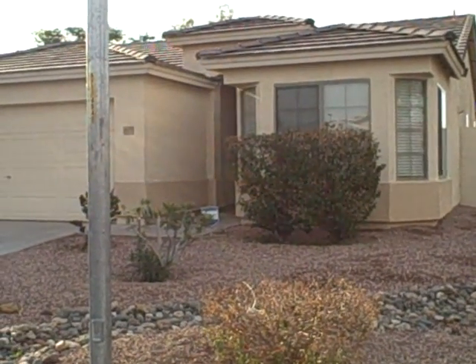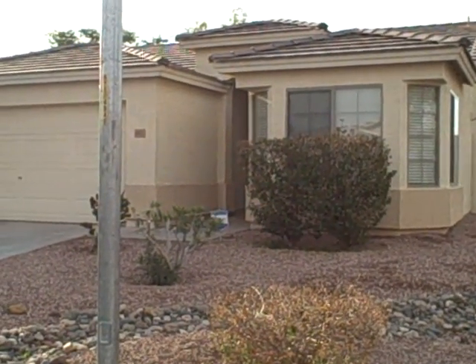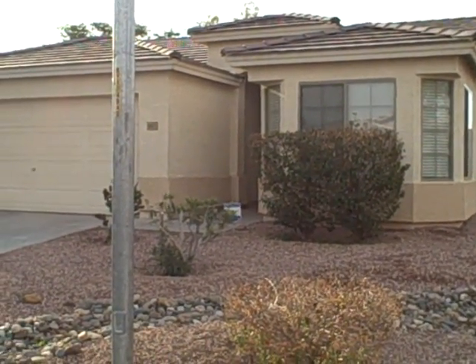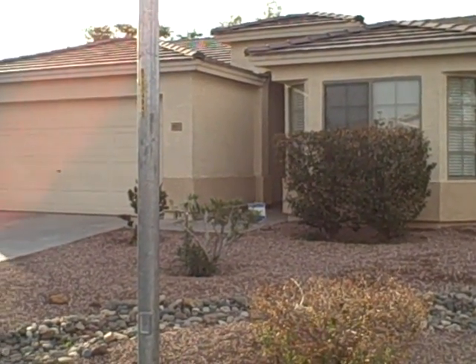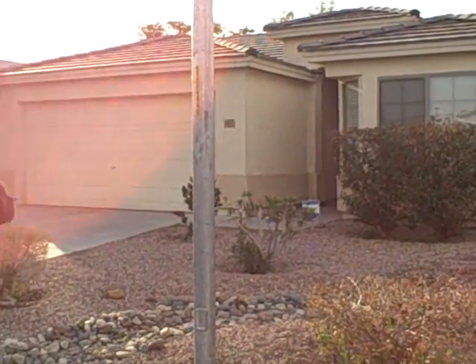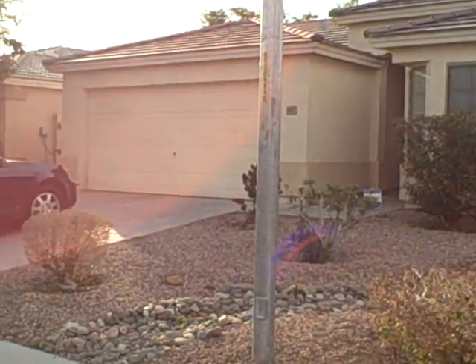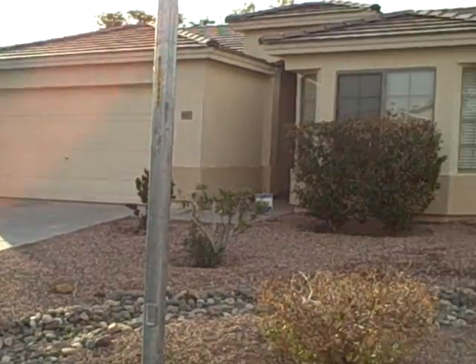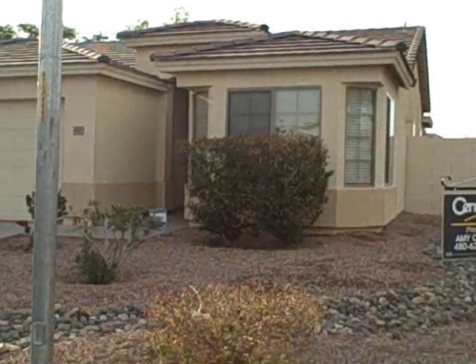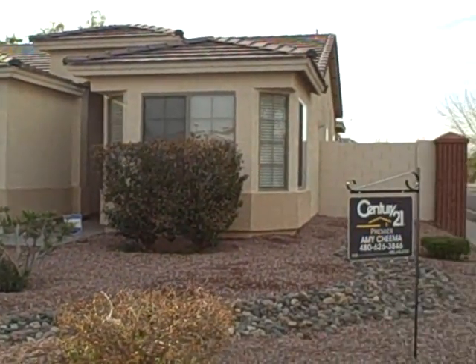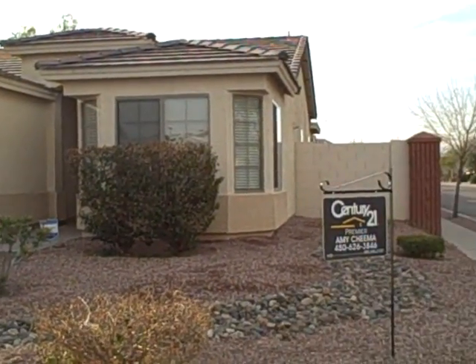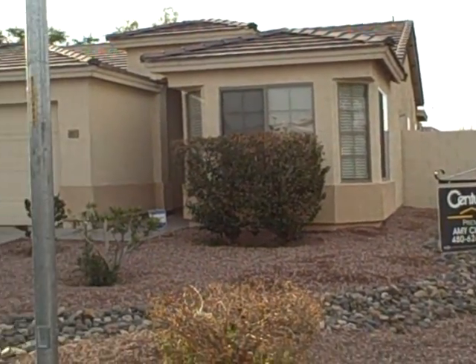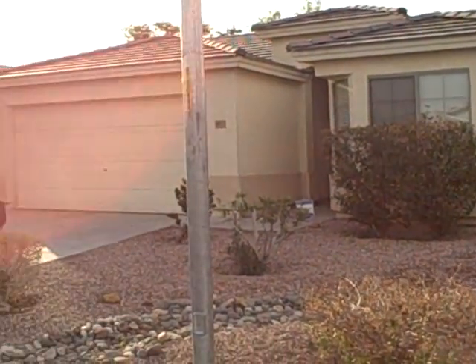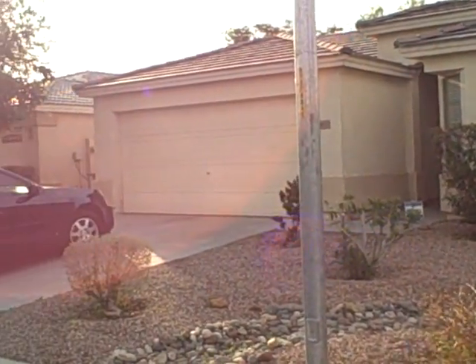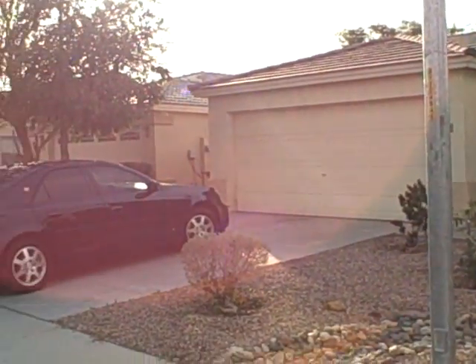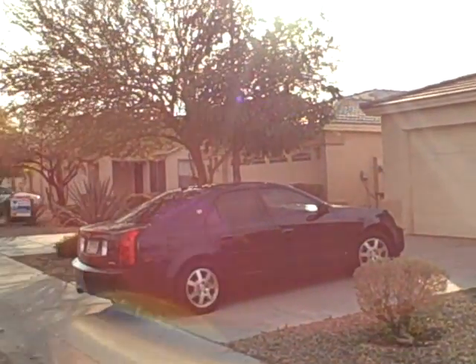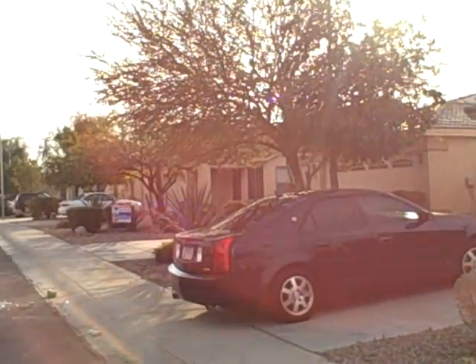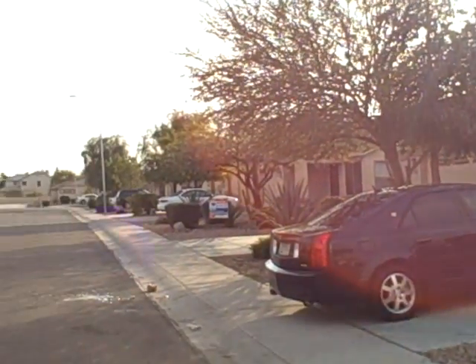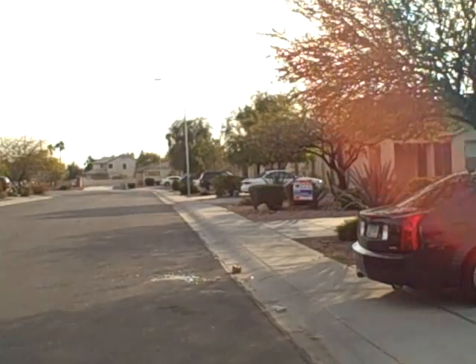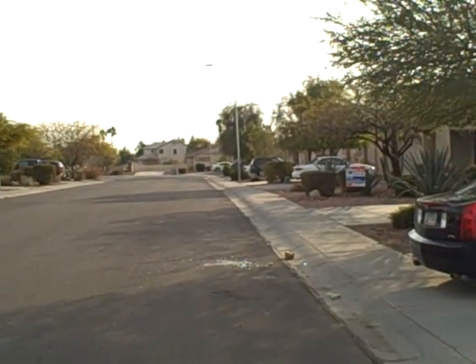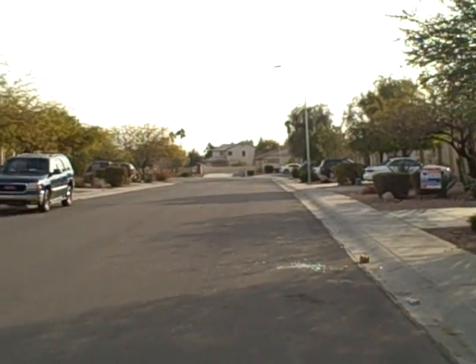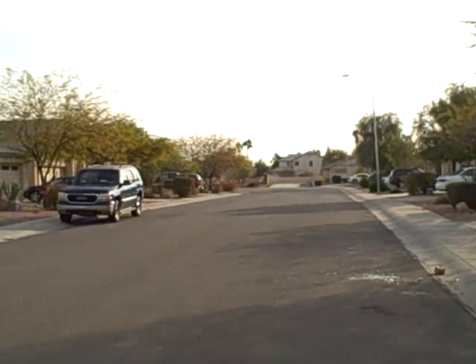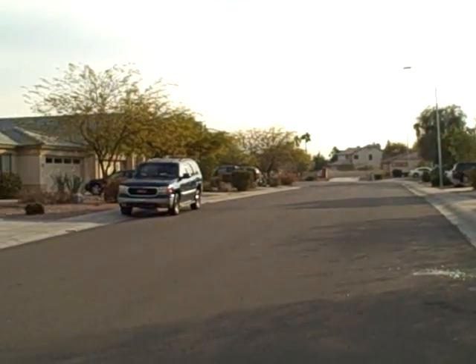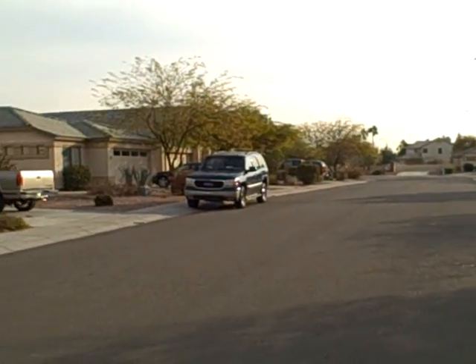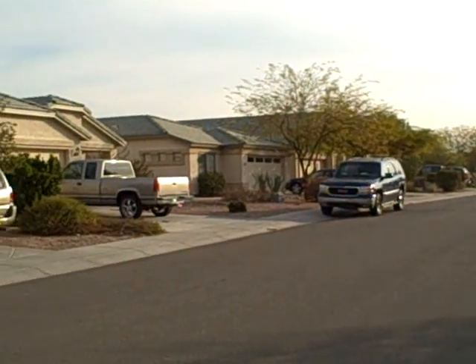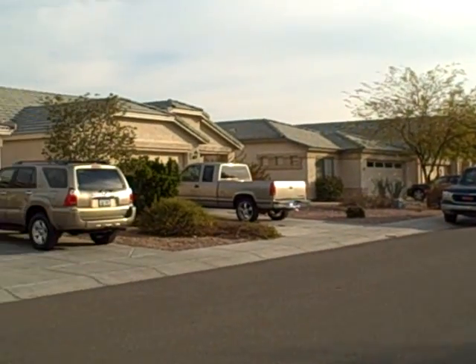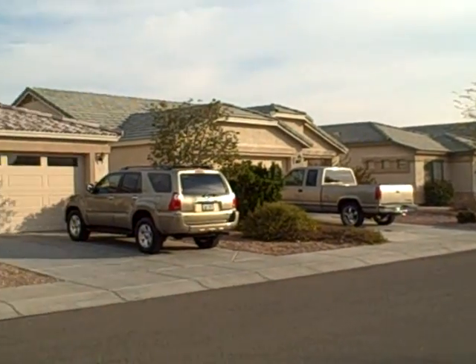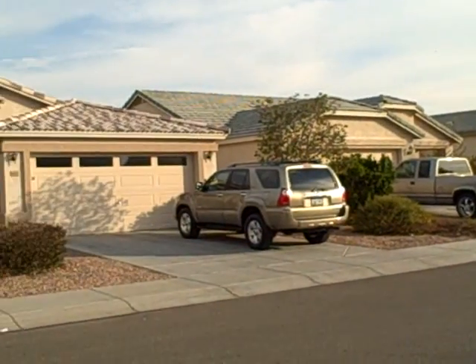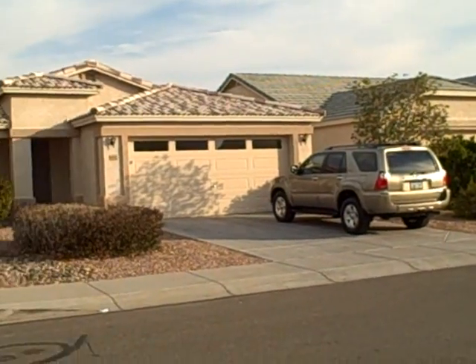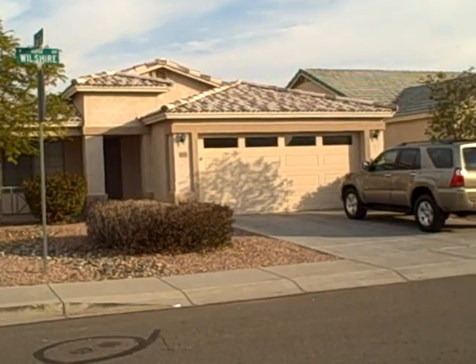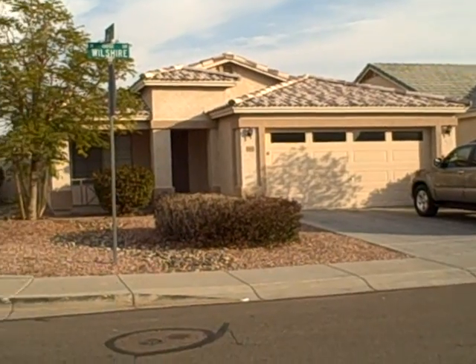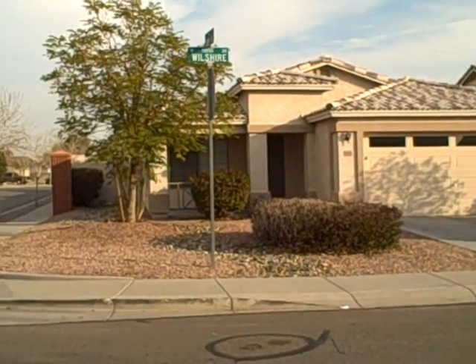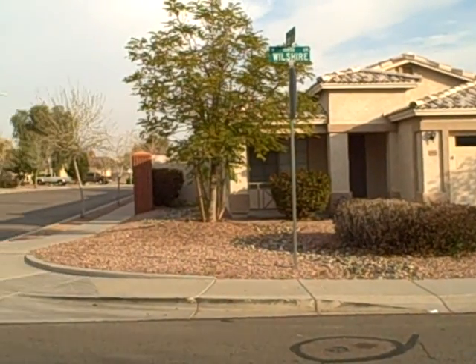10837 West Wilshire Drive in Avondale. This is a 1,500 square foot, three bedroom, two bath, built in 2002. Foreclosure priced at $109,000. Corner lot.